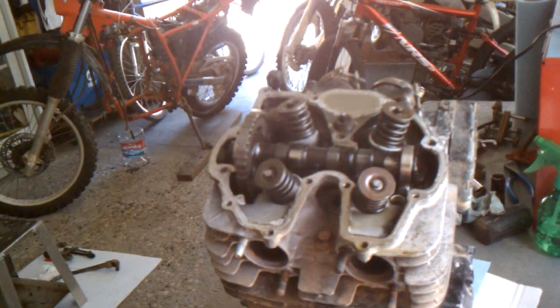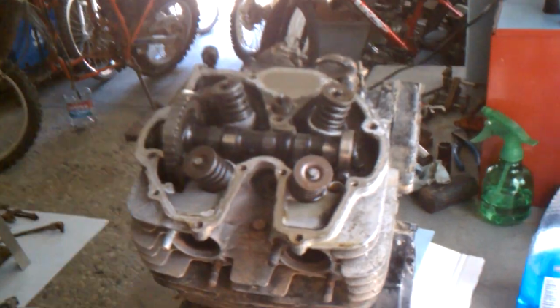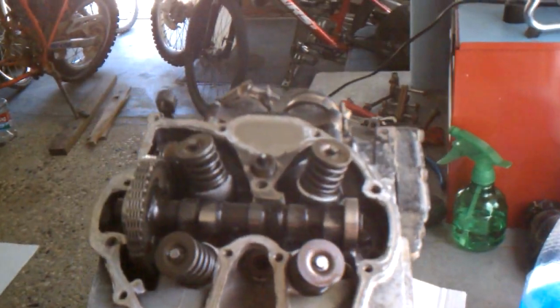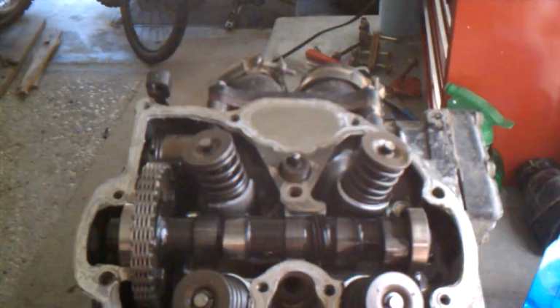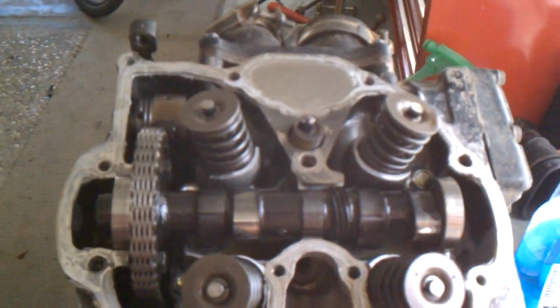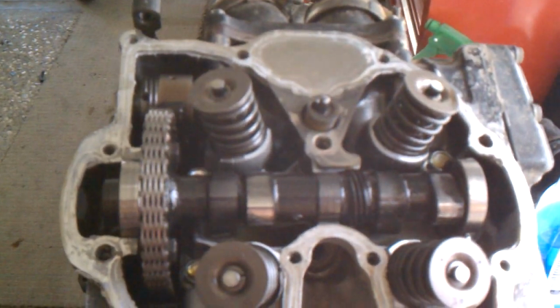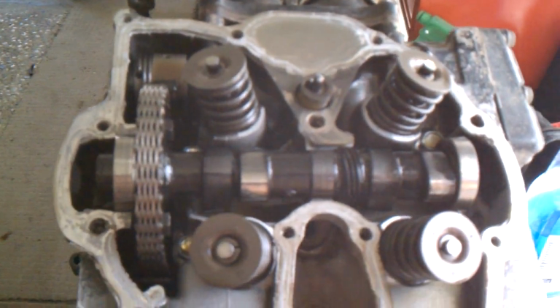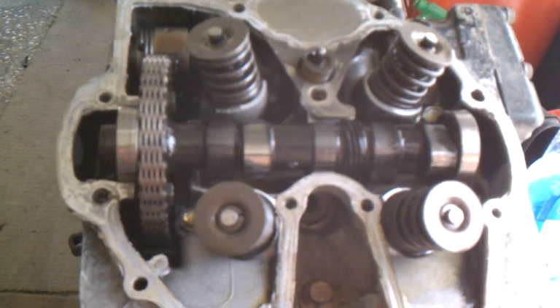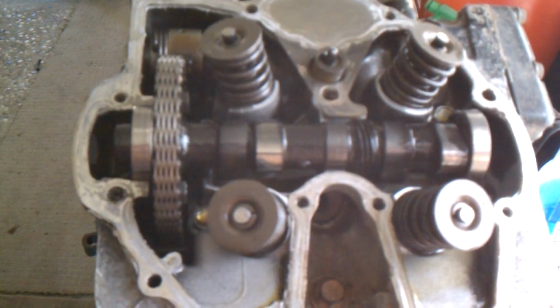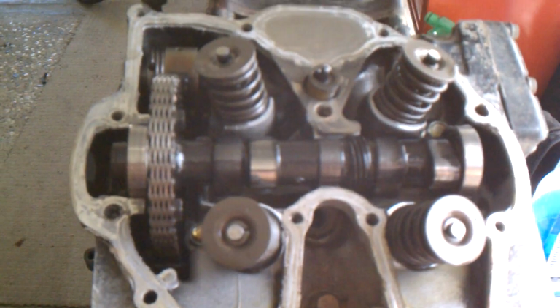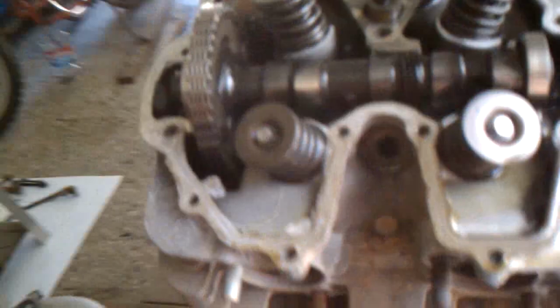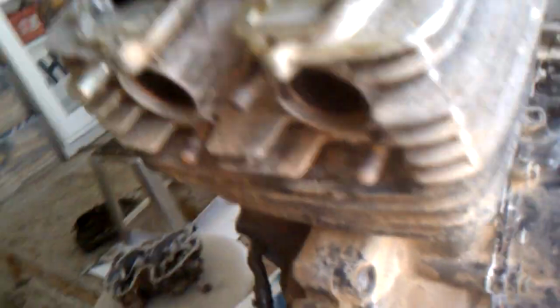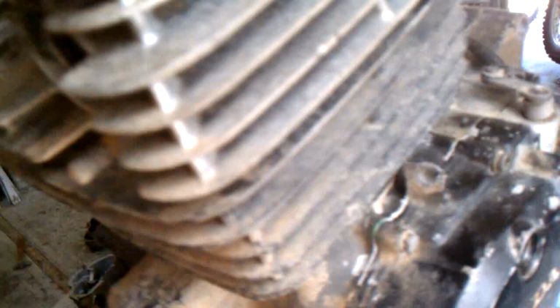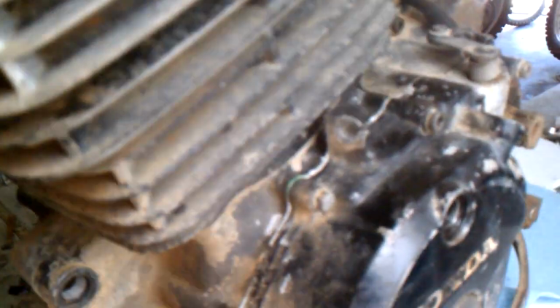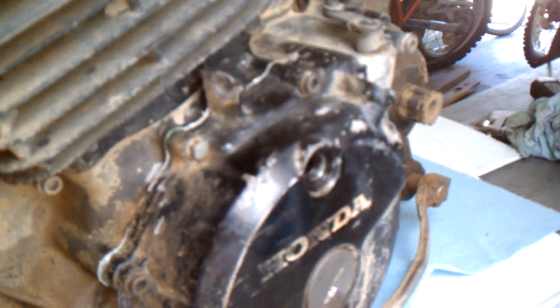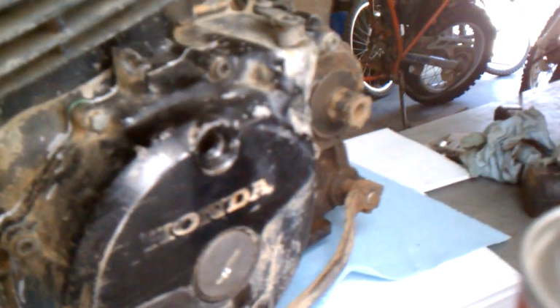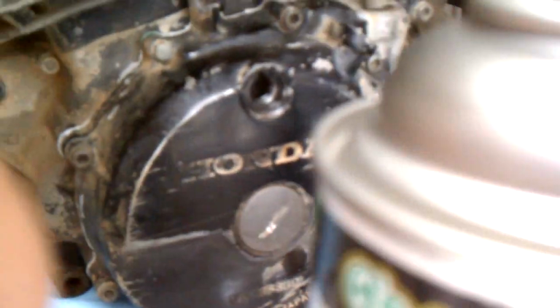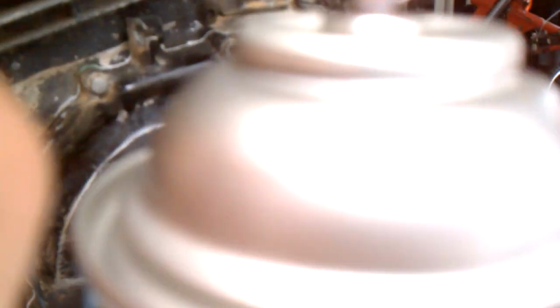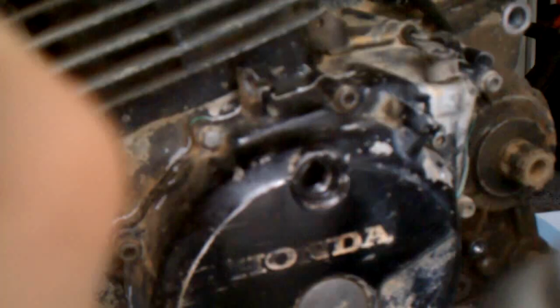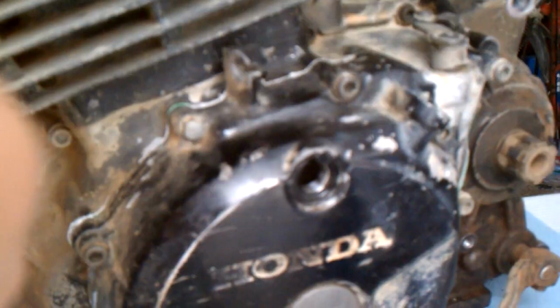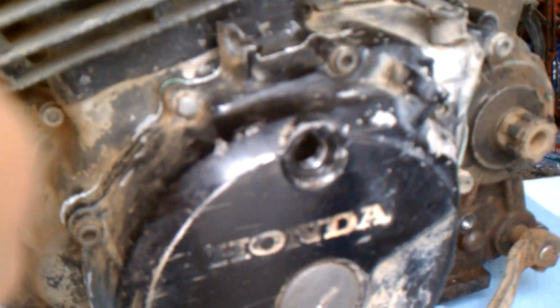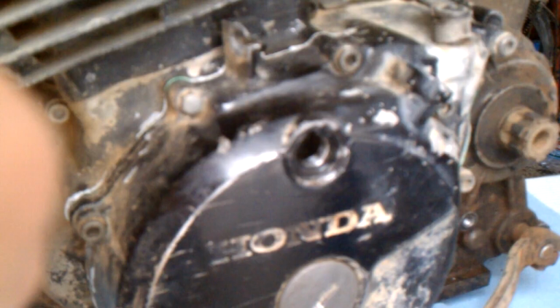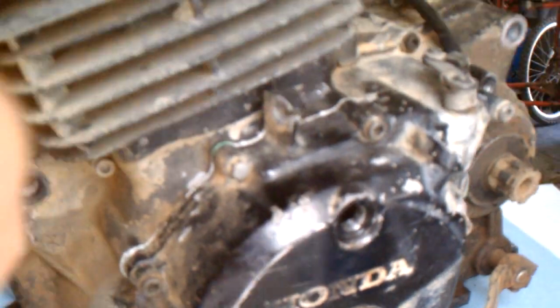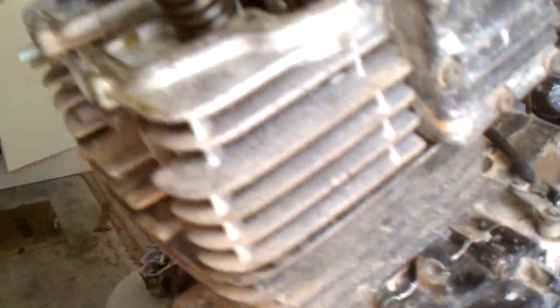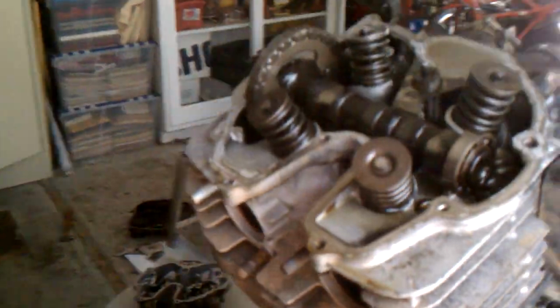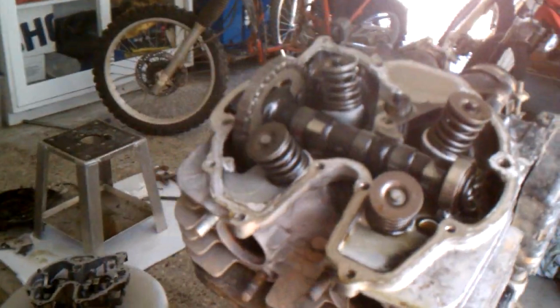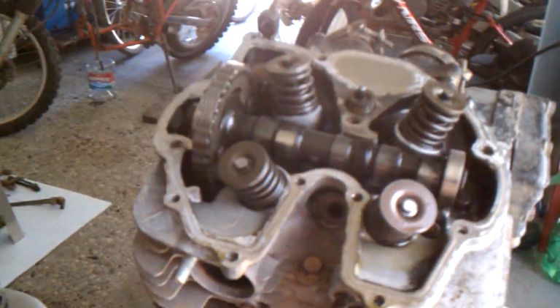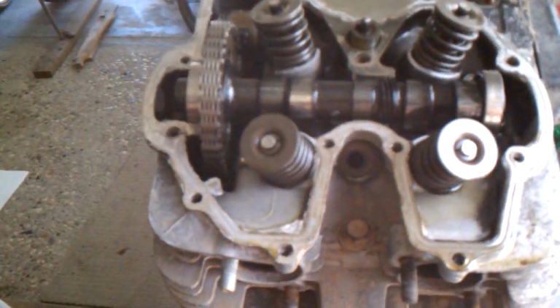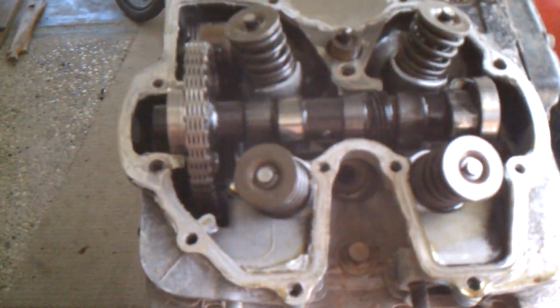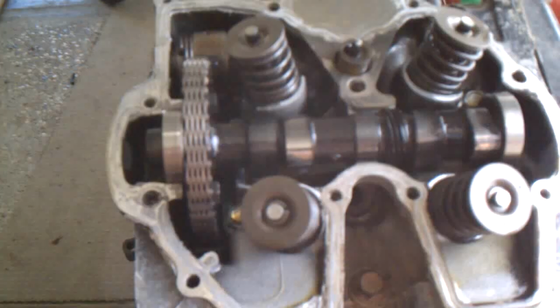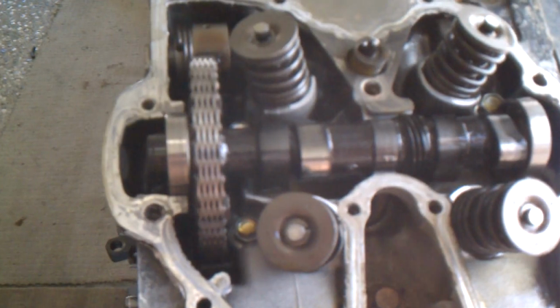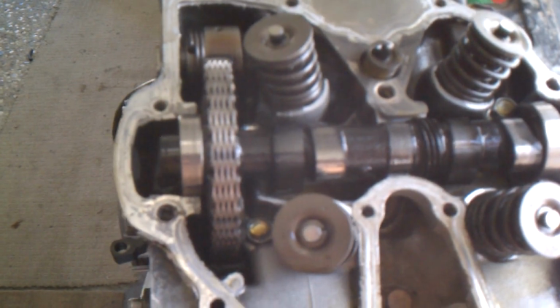Now, you can notice right here the cam lobes are facing up. And over here, we've got the motor at top dead center. The motor's at top dead center, and these cam lobes are supposed to be down, not up.